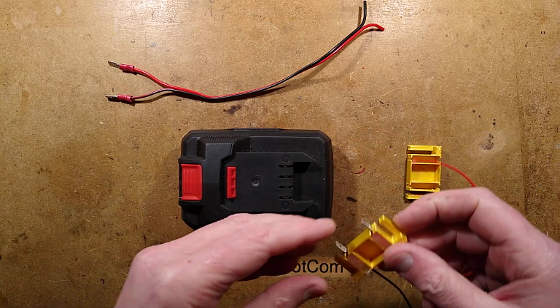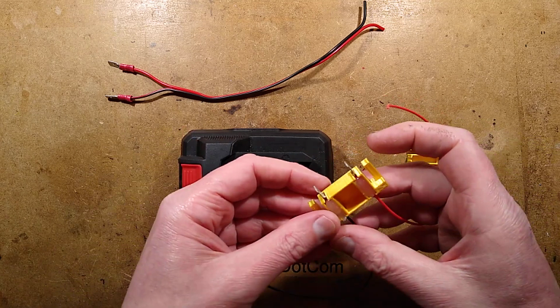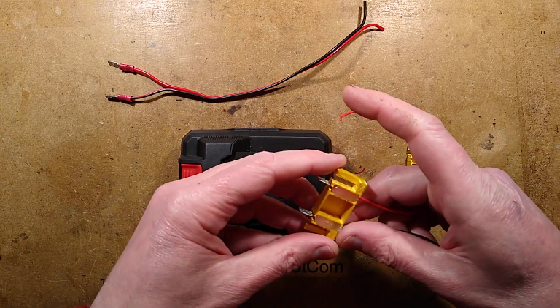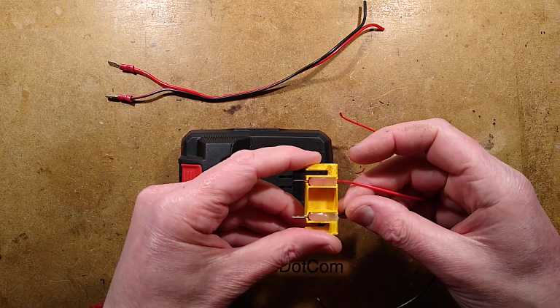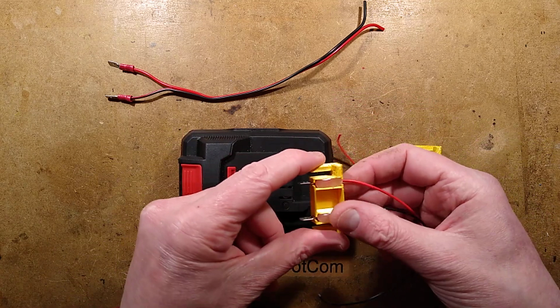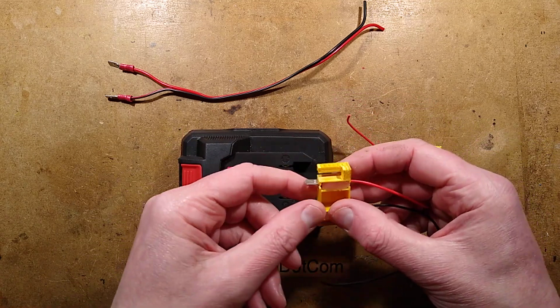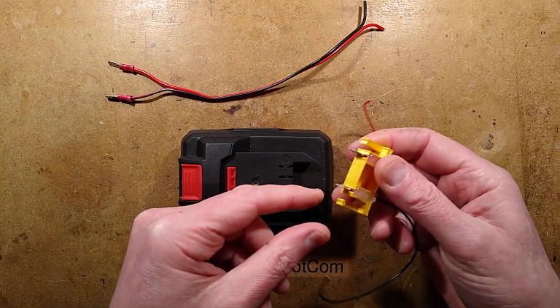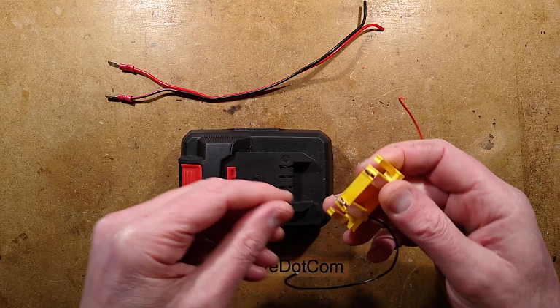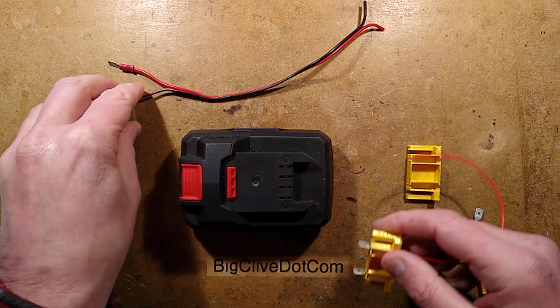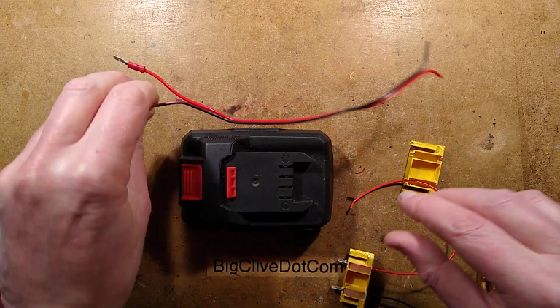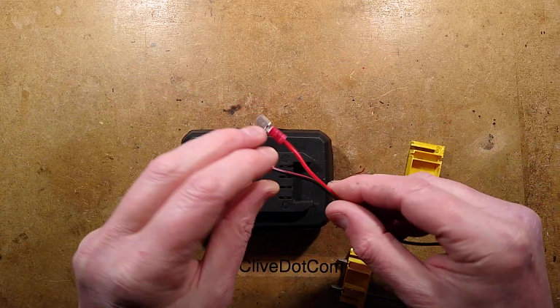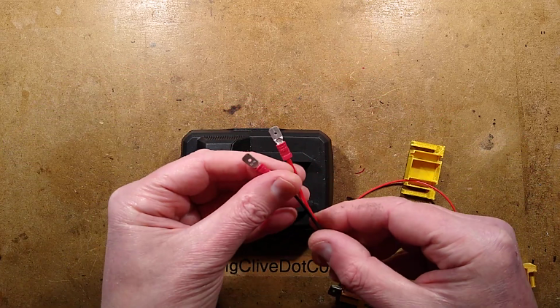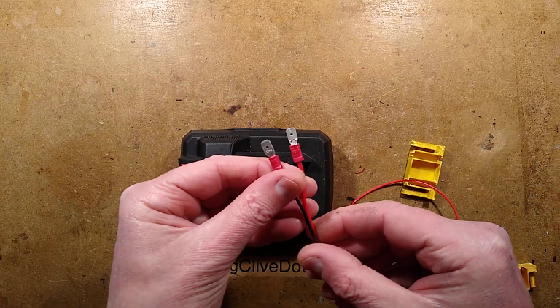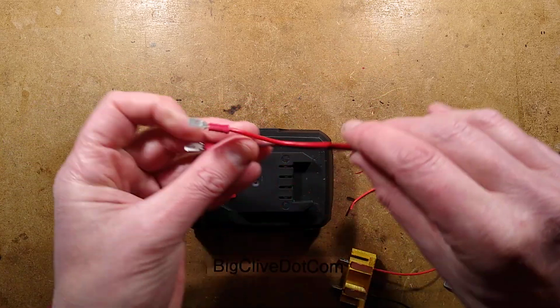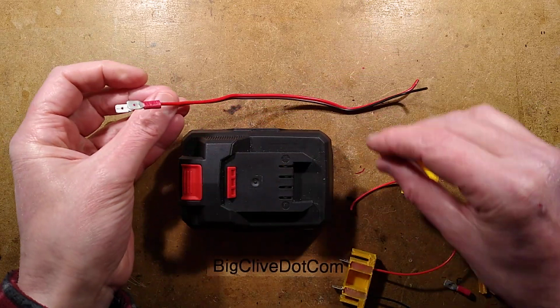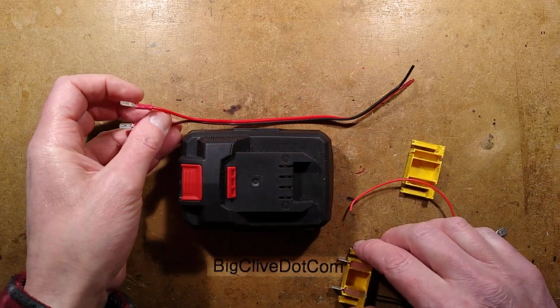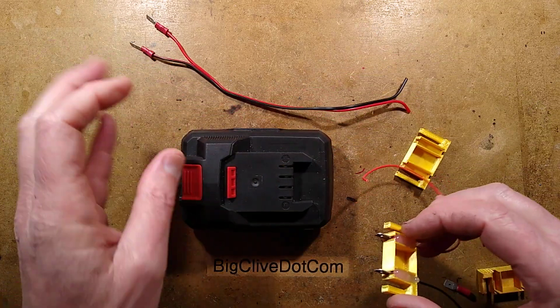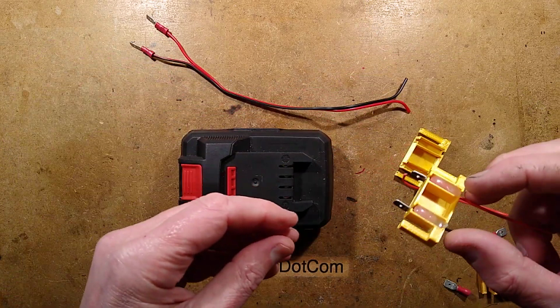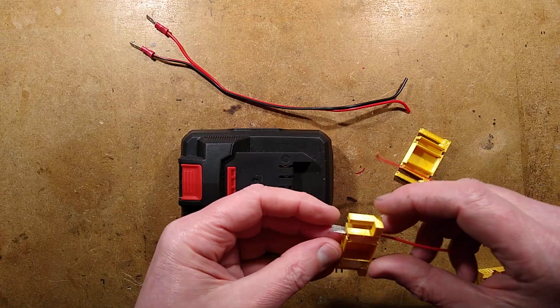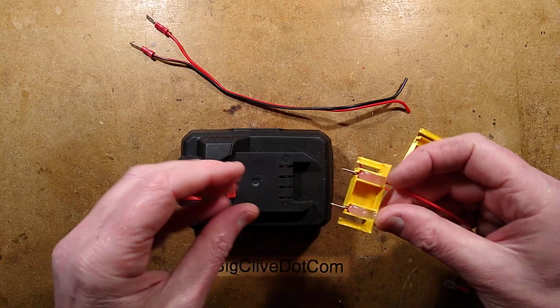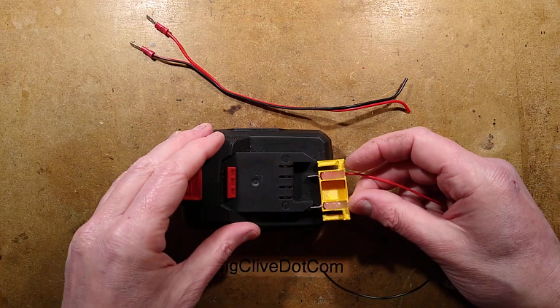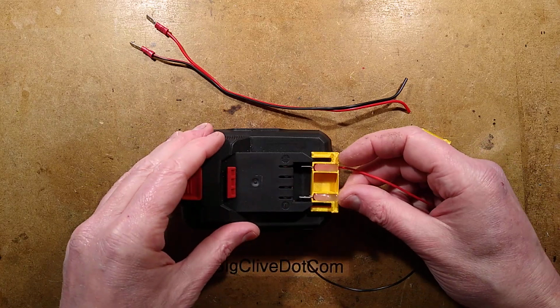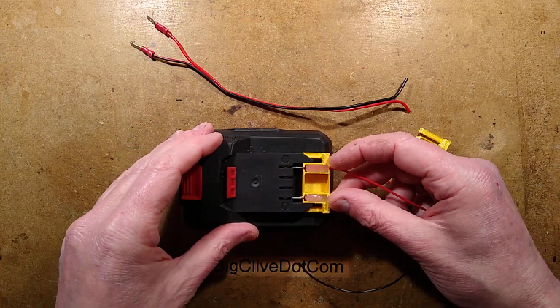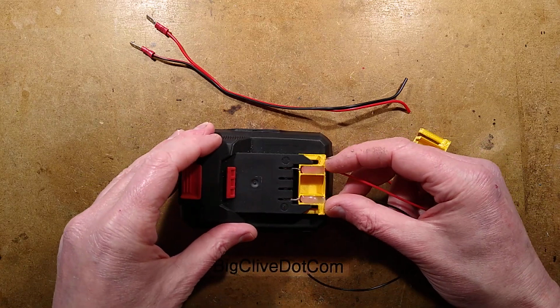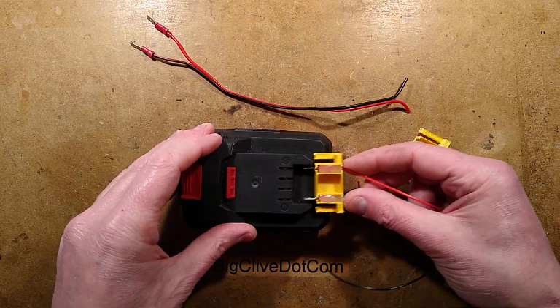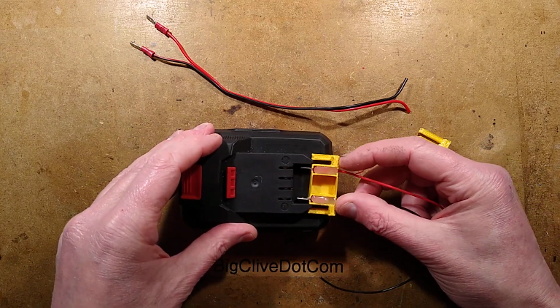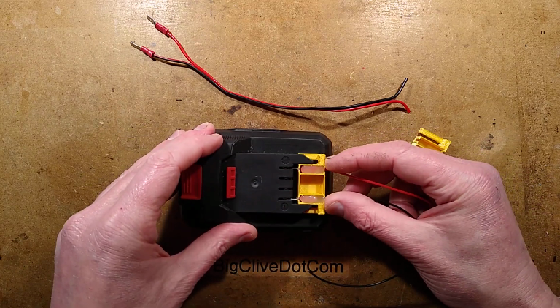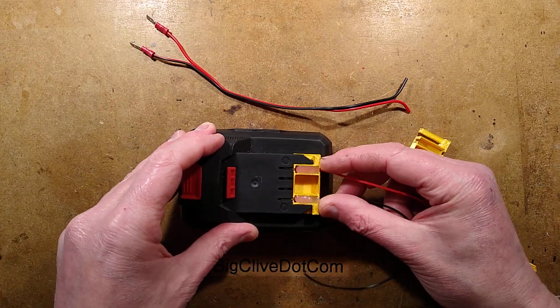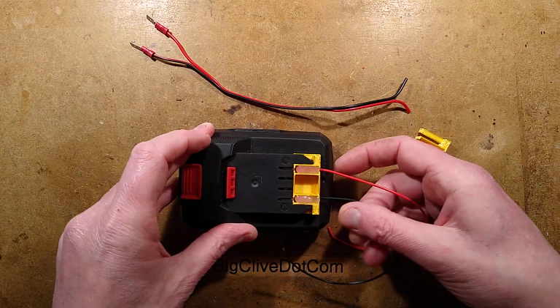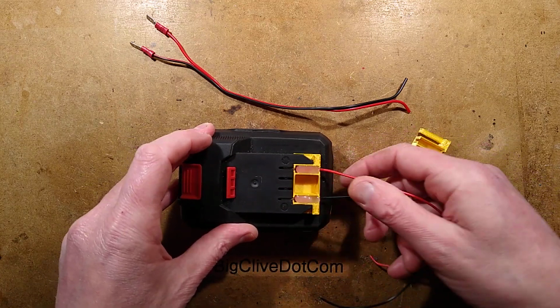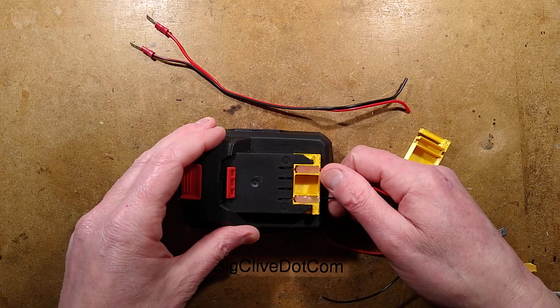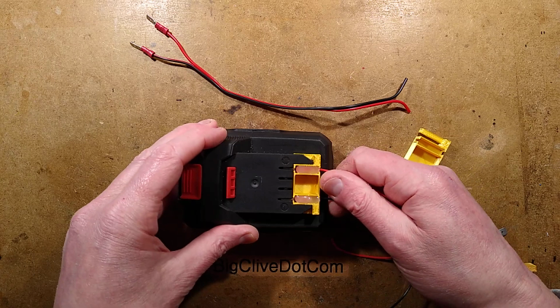The end result is I ended up making it shorter. It uses standard spade connectors that are crimped on, and then the assembly is pressed in with those crimps on it. Then they're hot melt glued in place. I'll show you the whole process of making this.